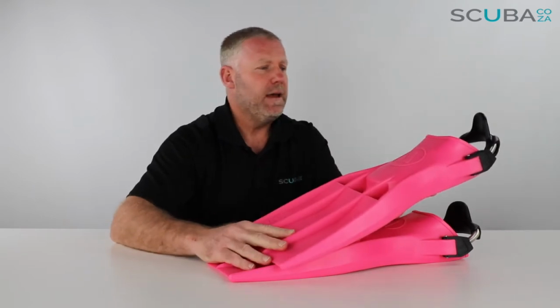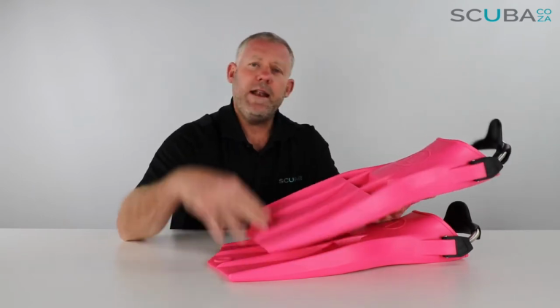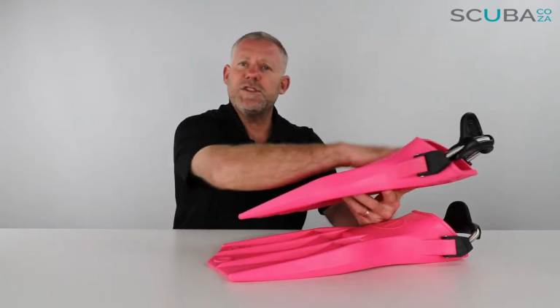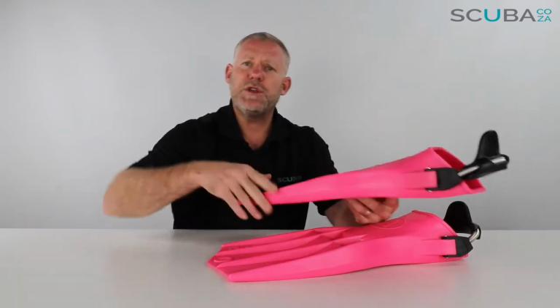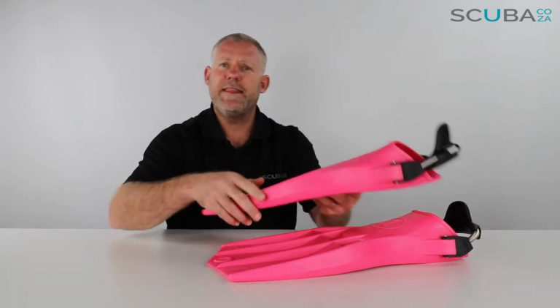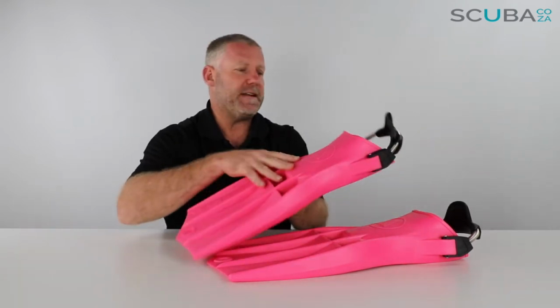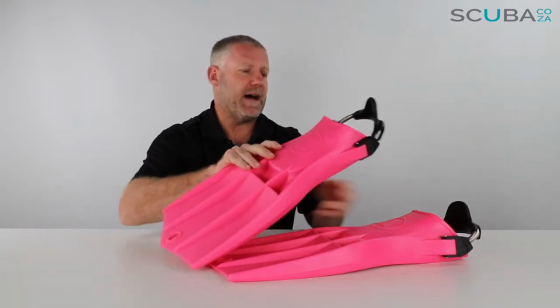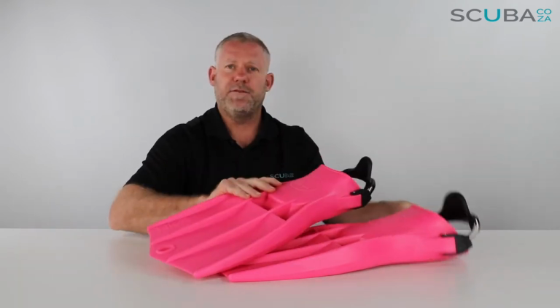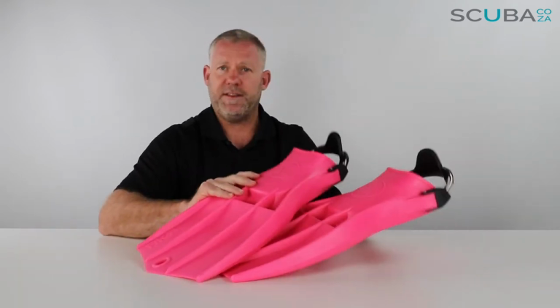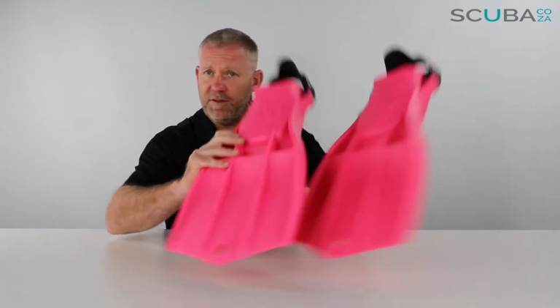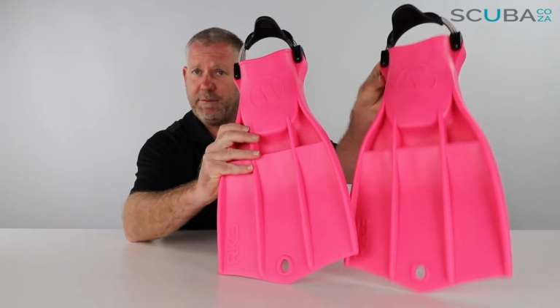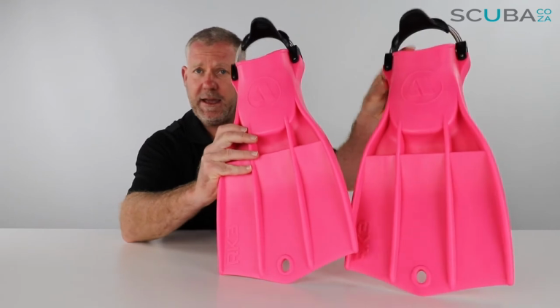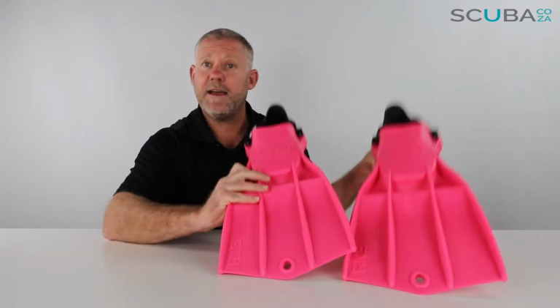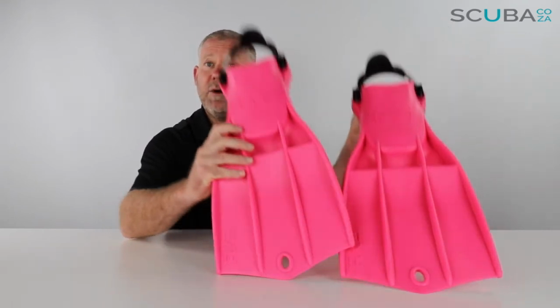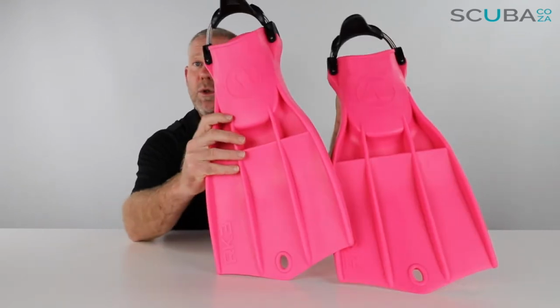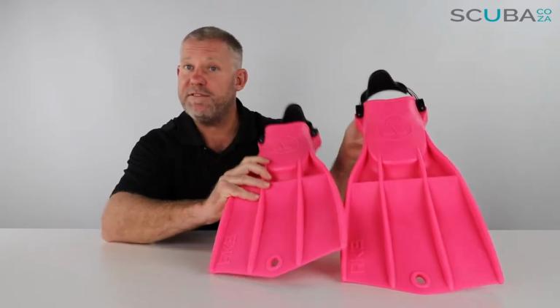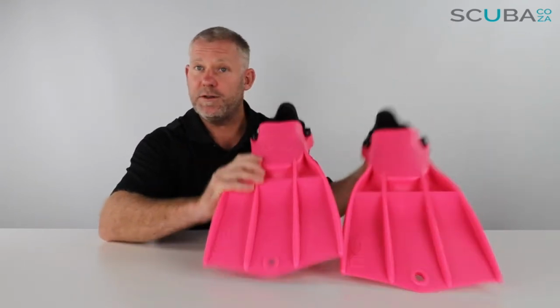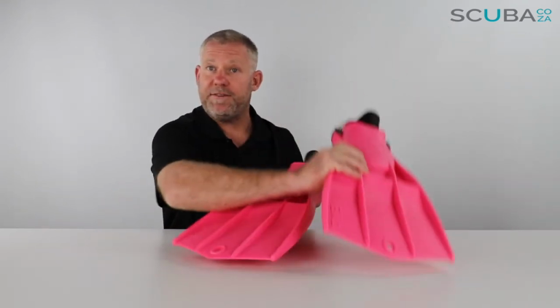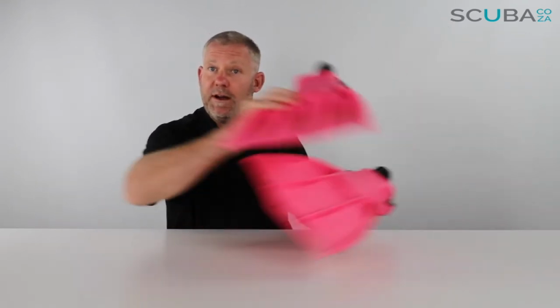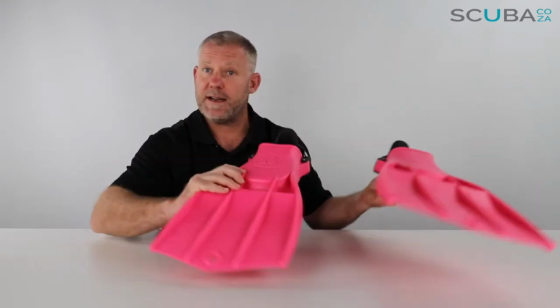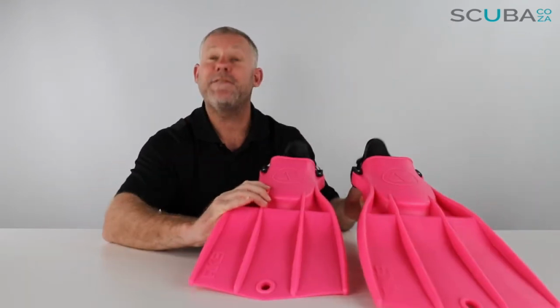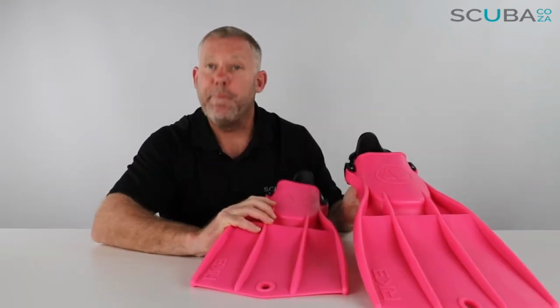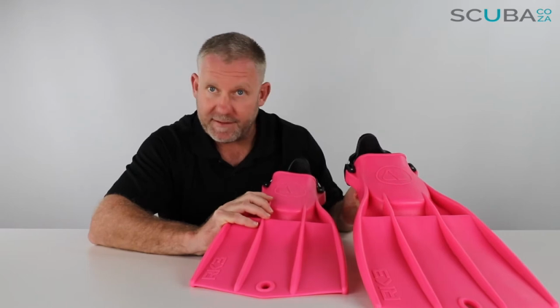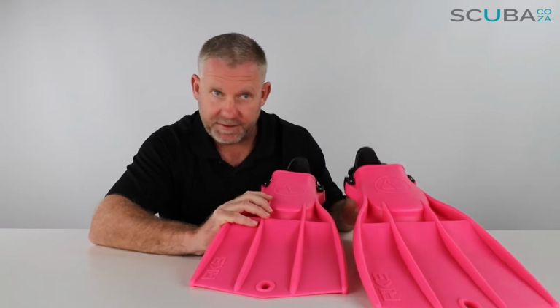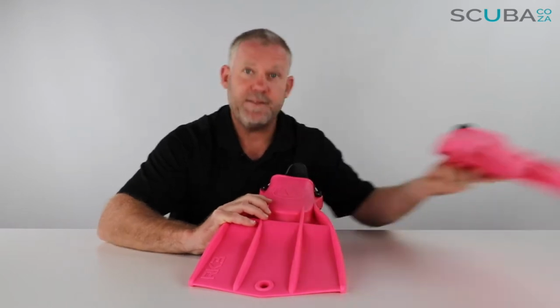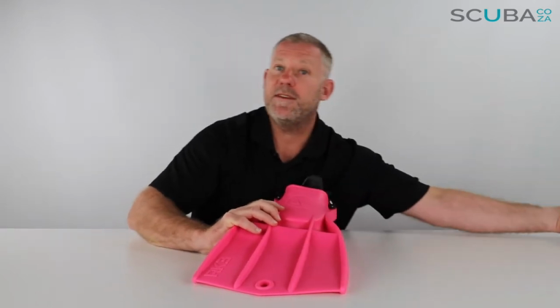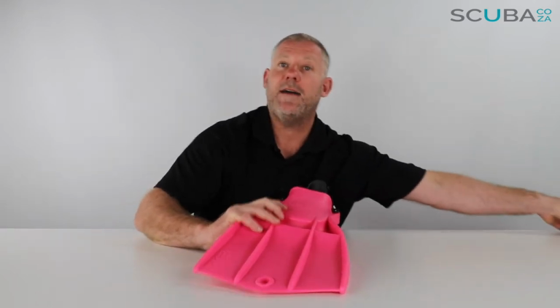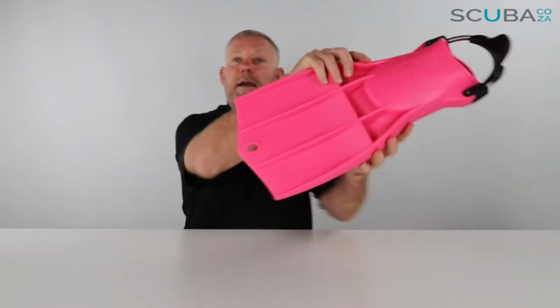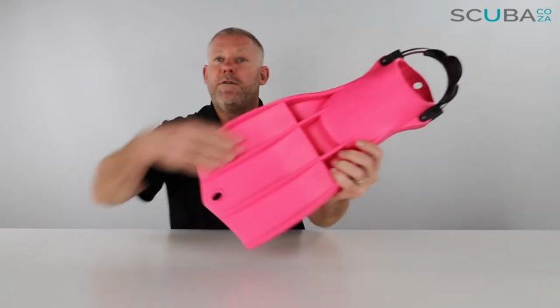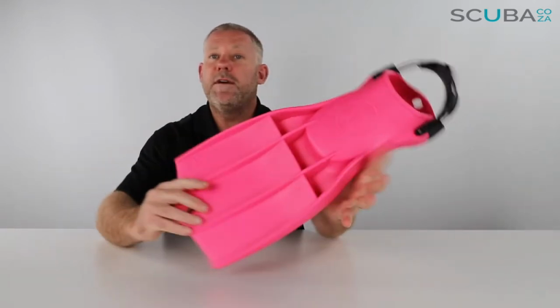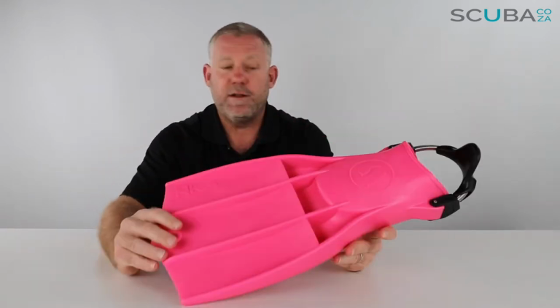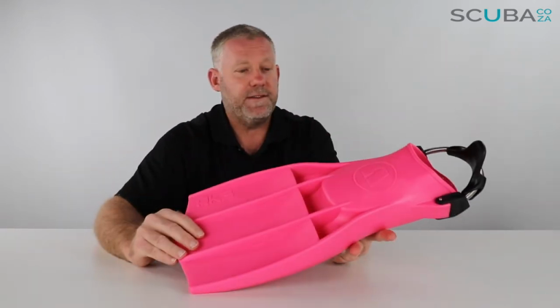So let's go through the fin design and overall benefits. First off, they come in a pair and they are what we call omni-footicles — the left can go on the right and the right can go on the left. Makes no difference. Let's move this one out of the way and review the single fin itself.